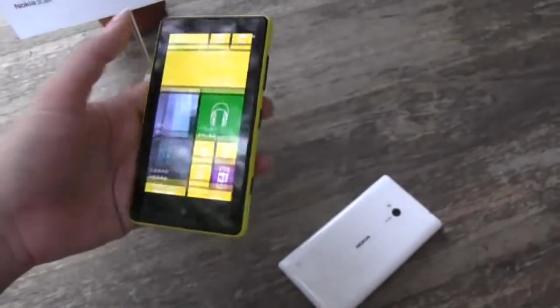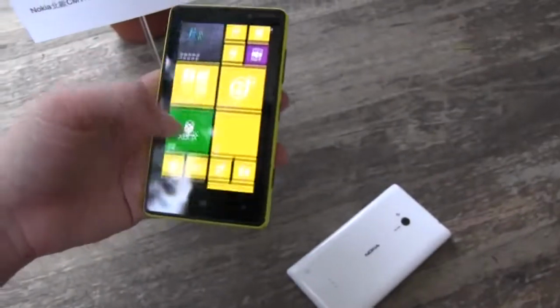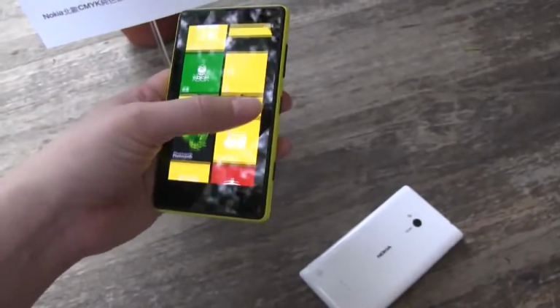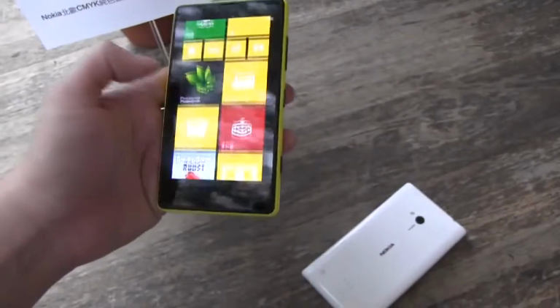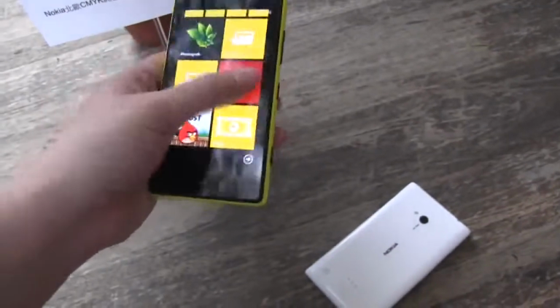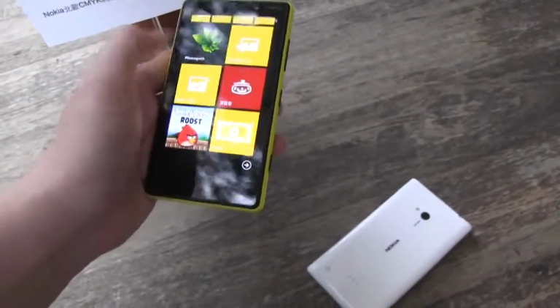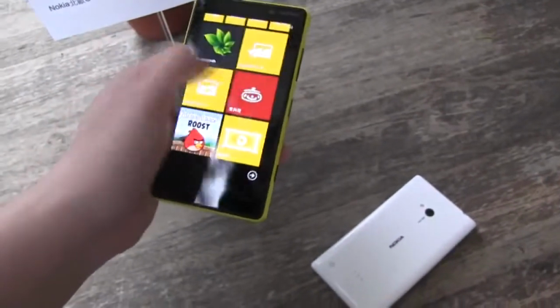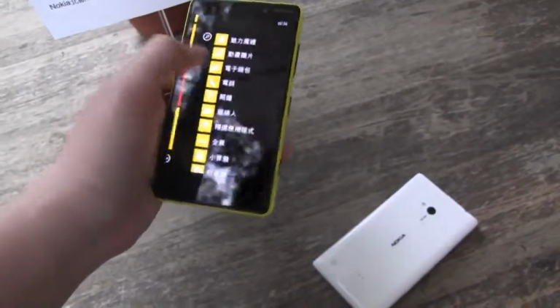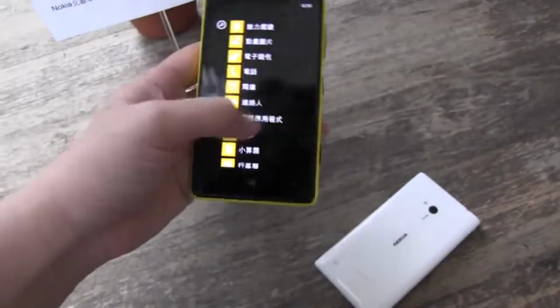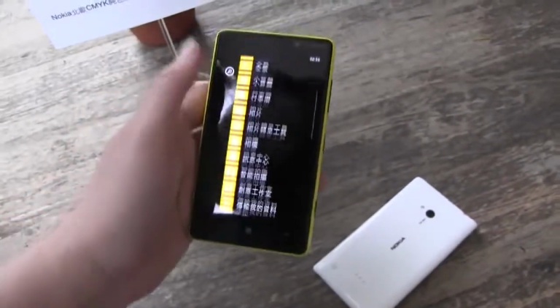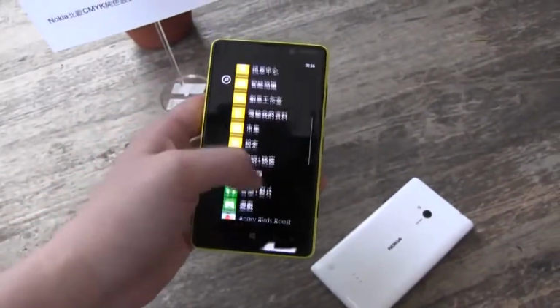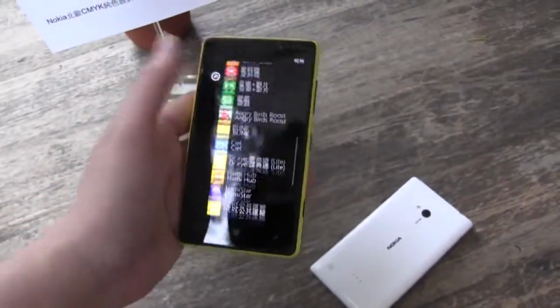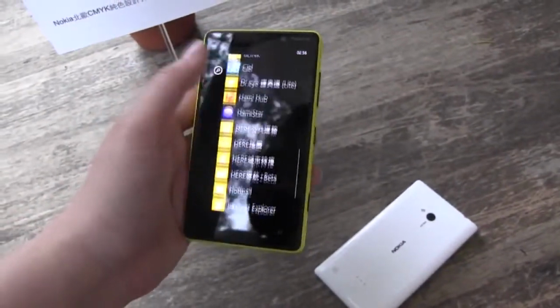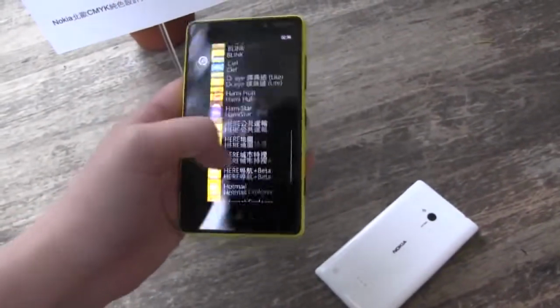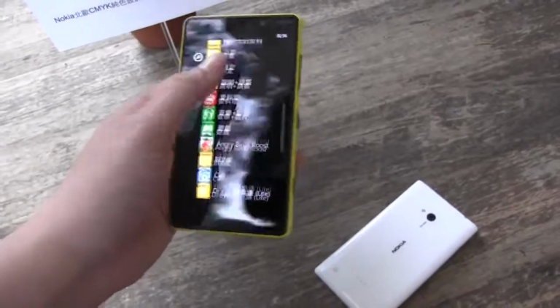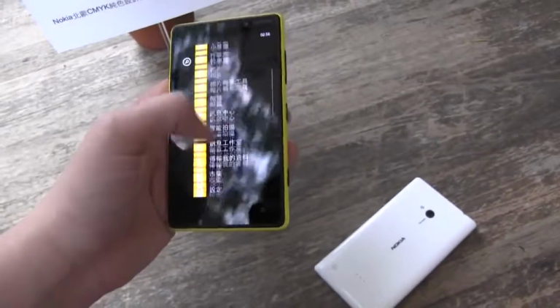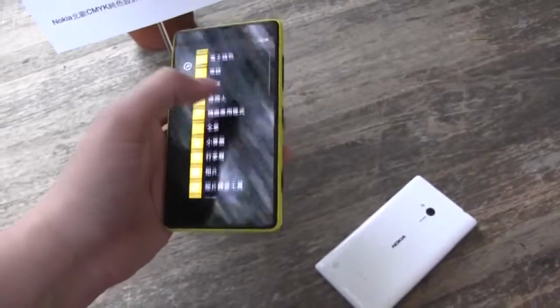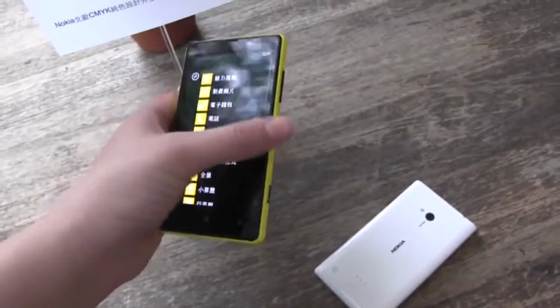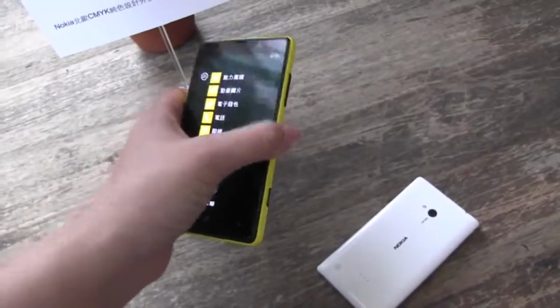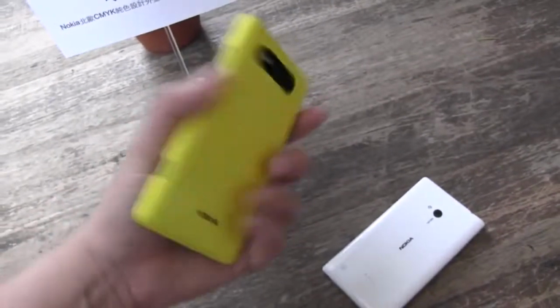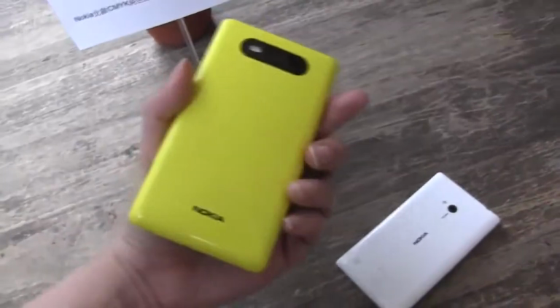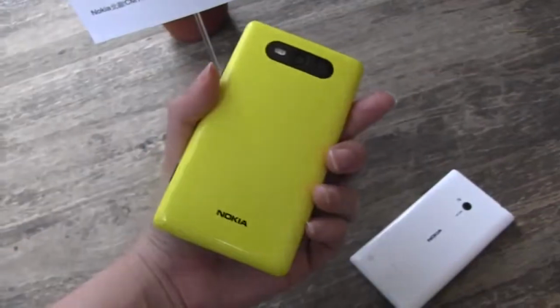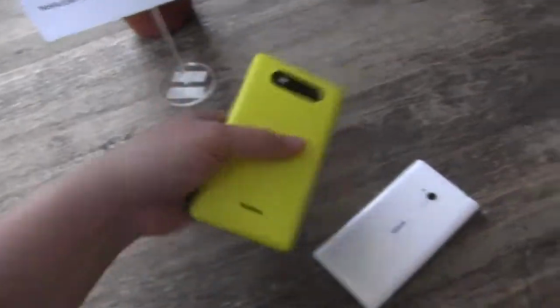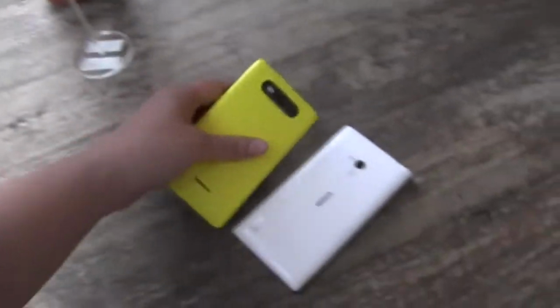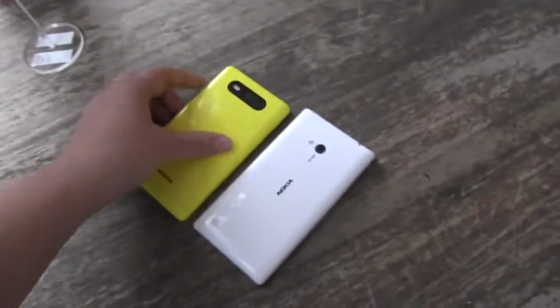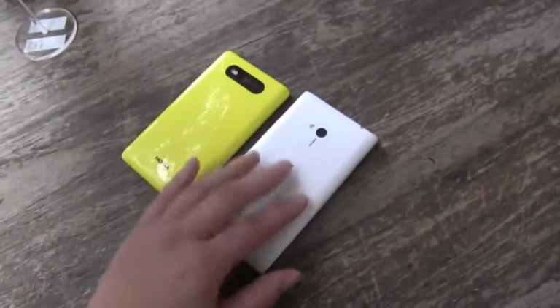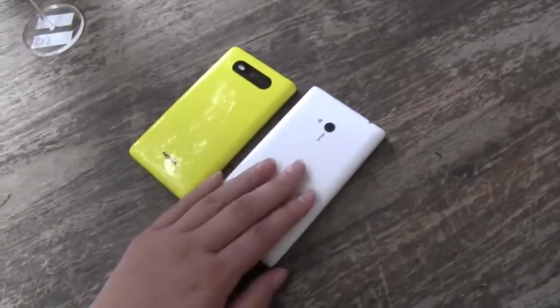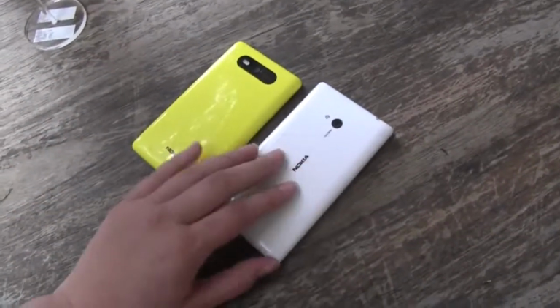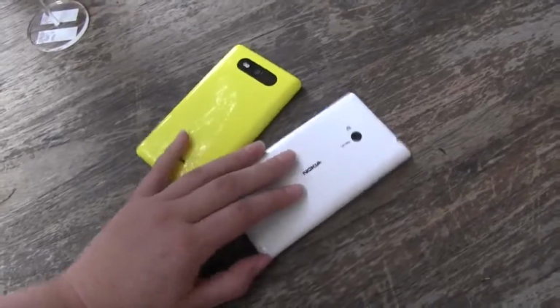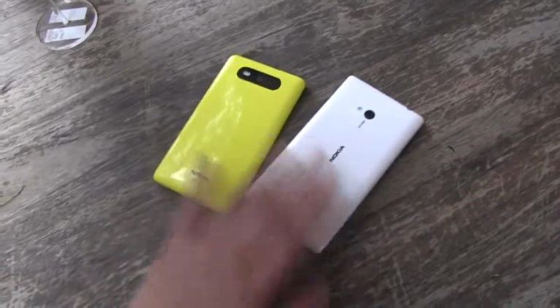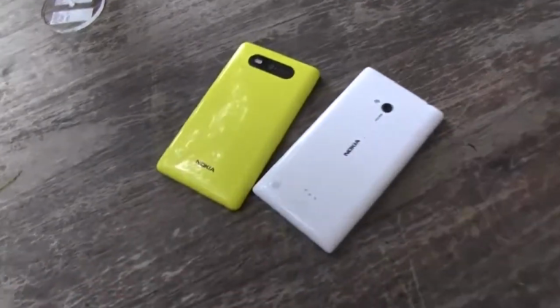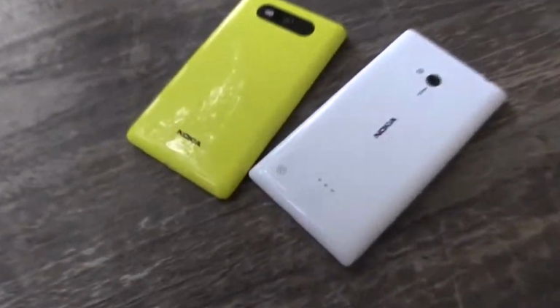So this has just been a quick, very brief look at what's going on with Nokia's new handsets, the Lumia 820 and the Lumia 720. I'm Nicole Scott for Mobile Geeks.